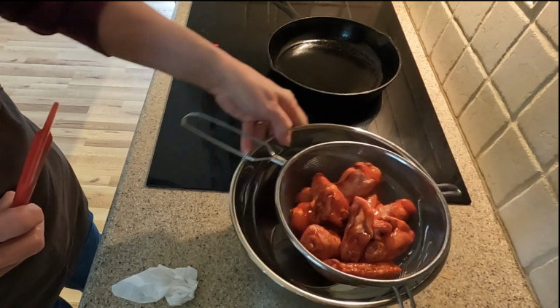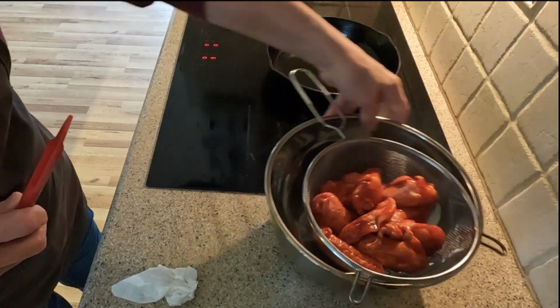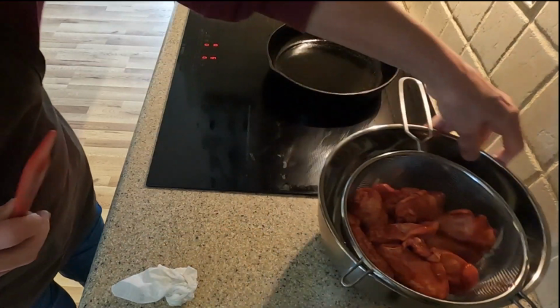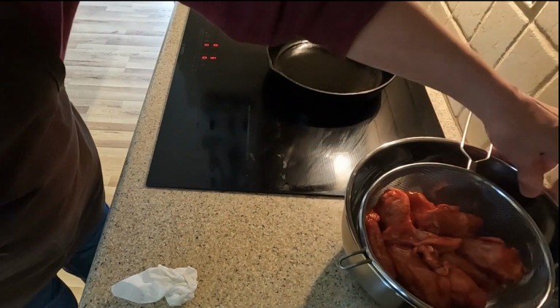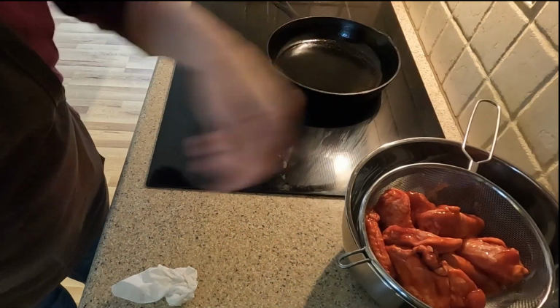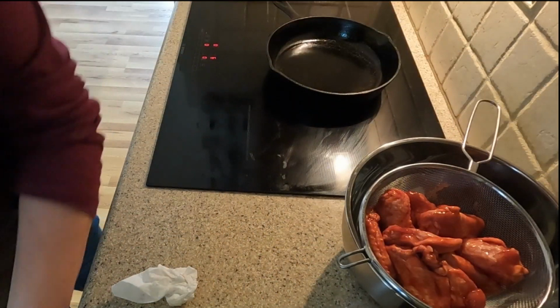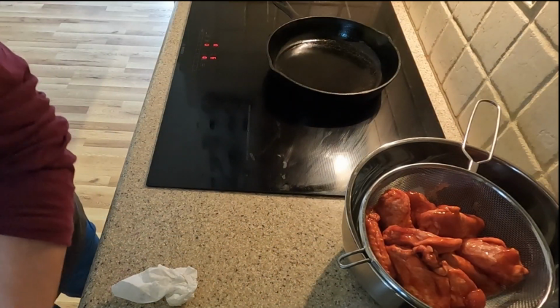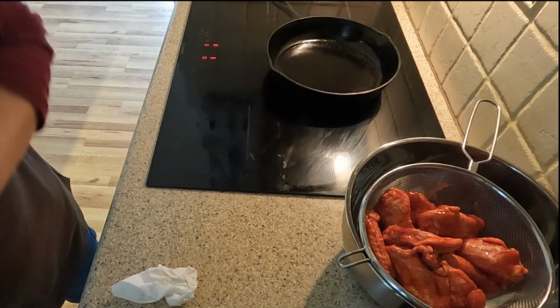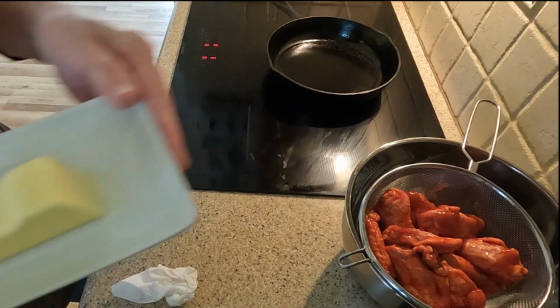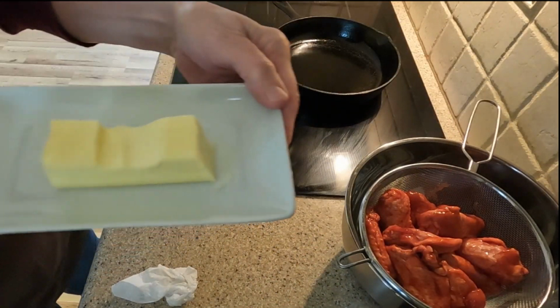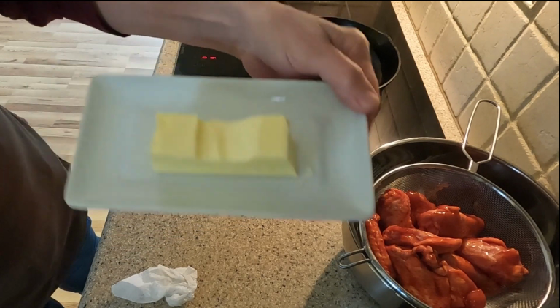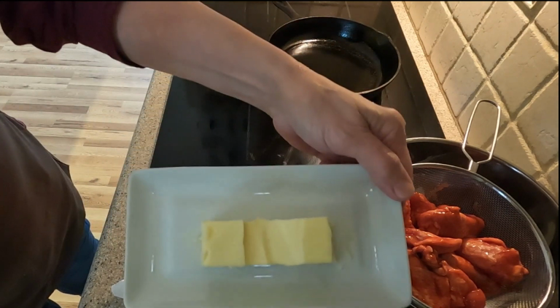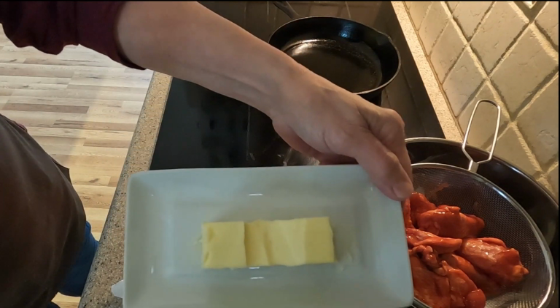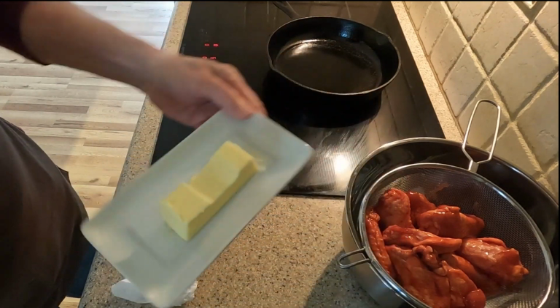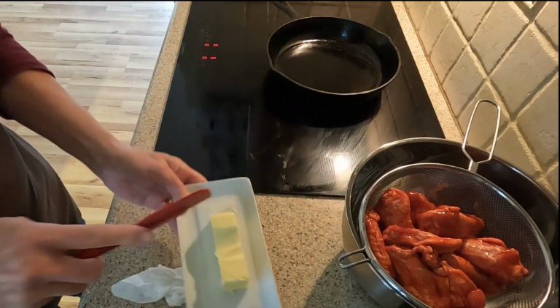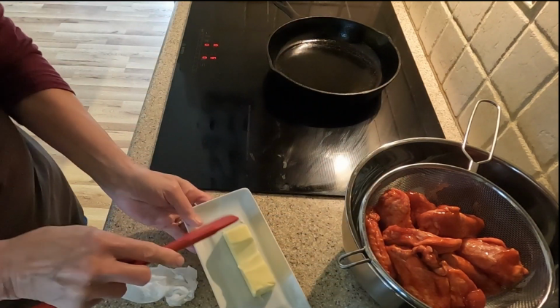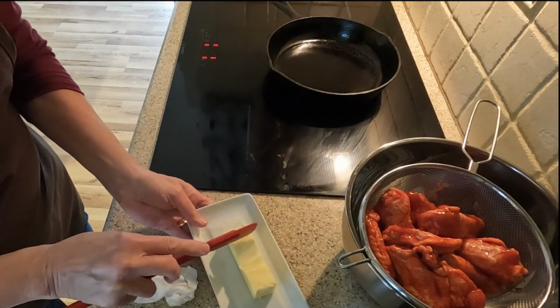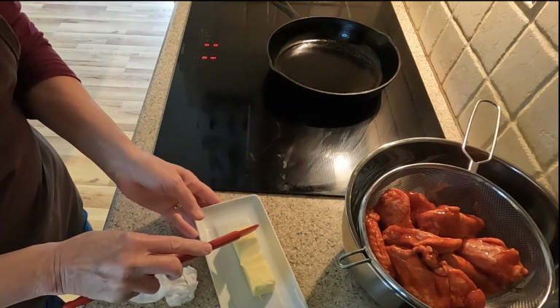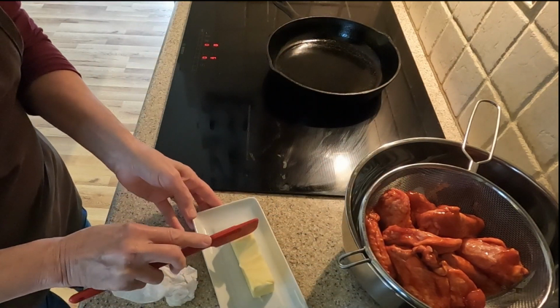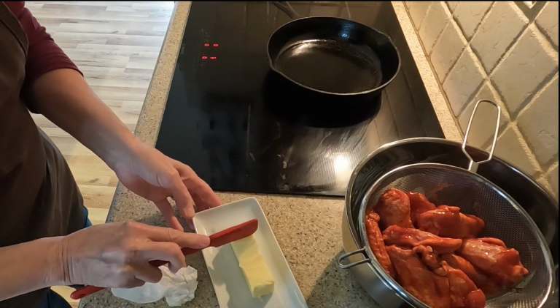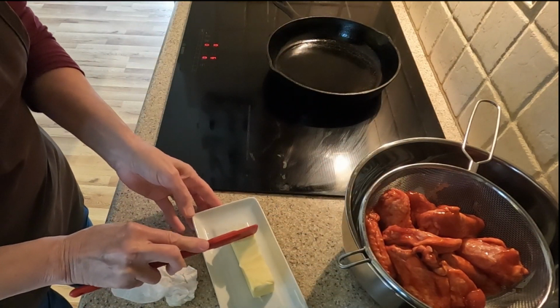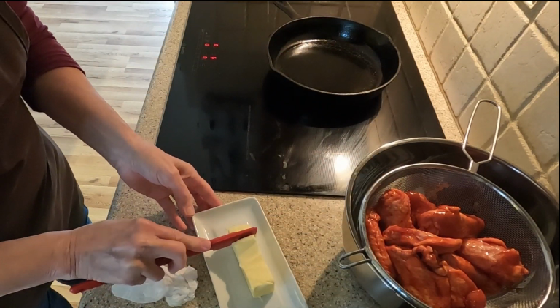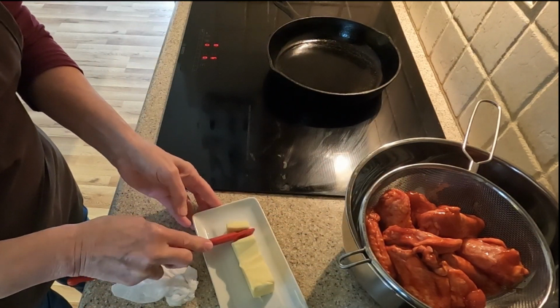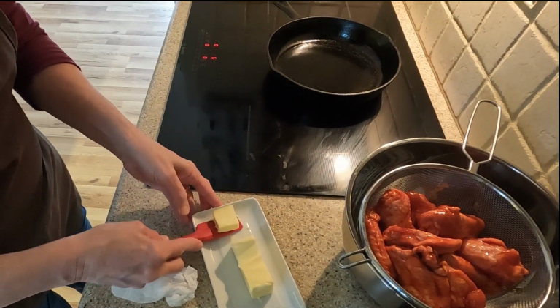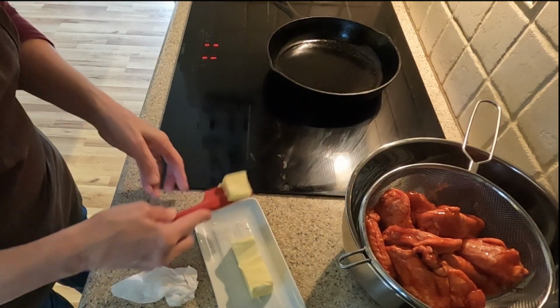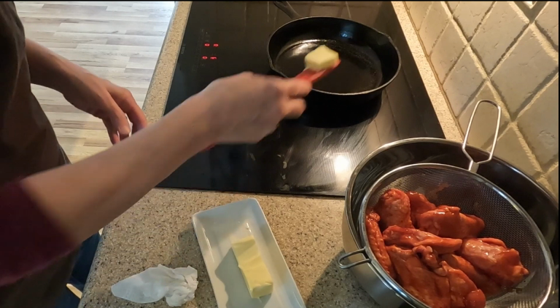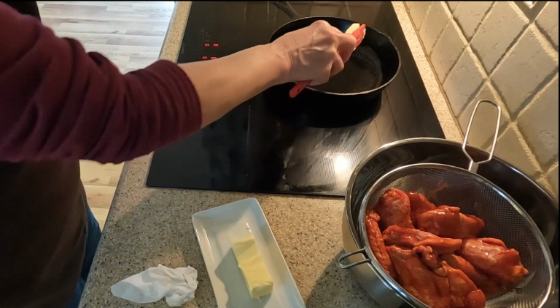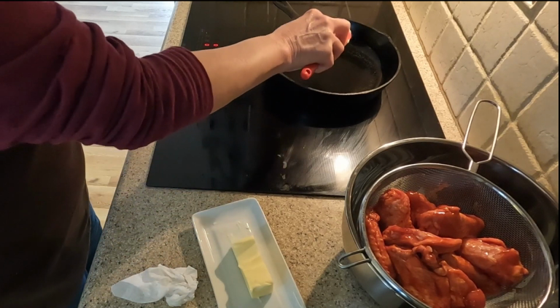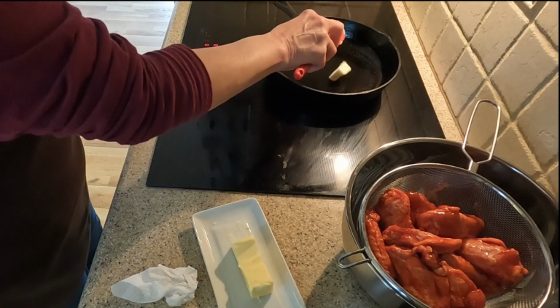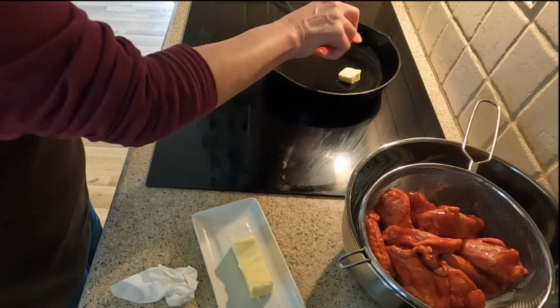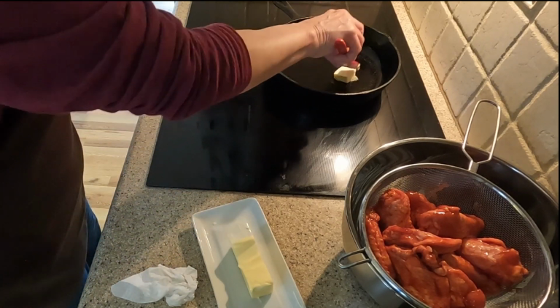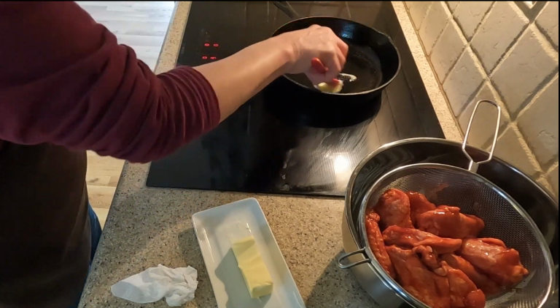After shaking the wings in the strainer, I take about one tablespoon of butter and place it in a cast iron skillet. The skillet is on a medium heat. As you can see, the butter begins to melt.